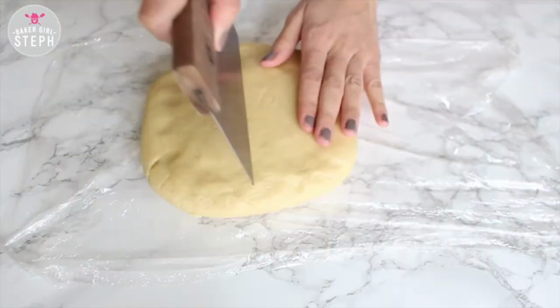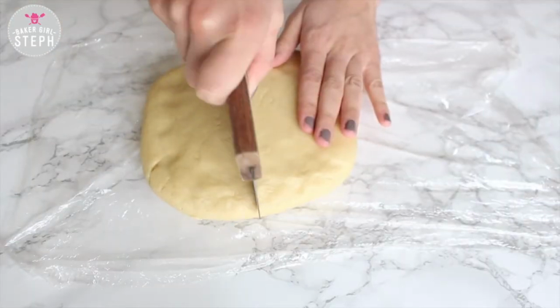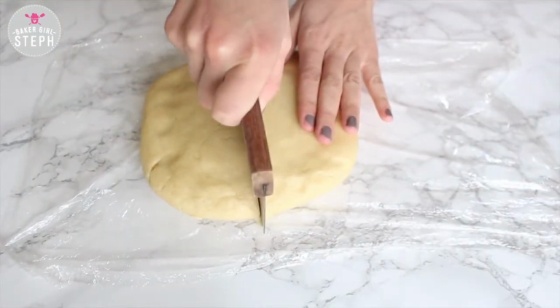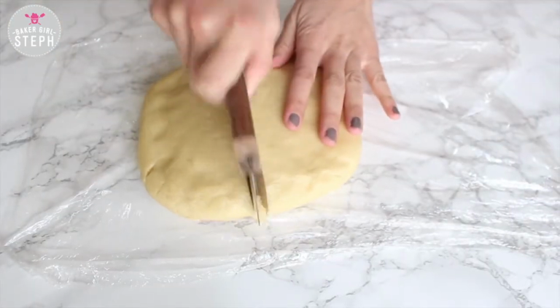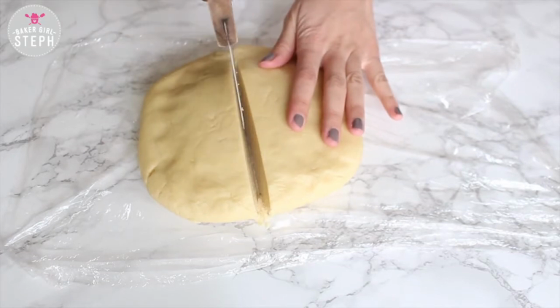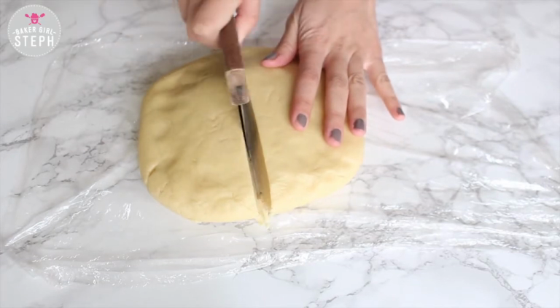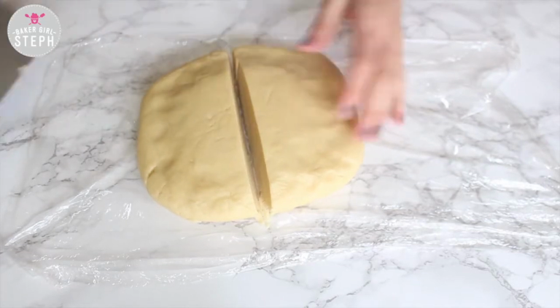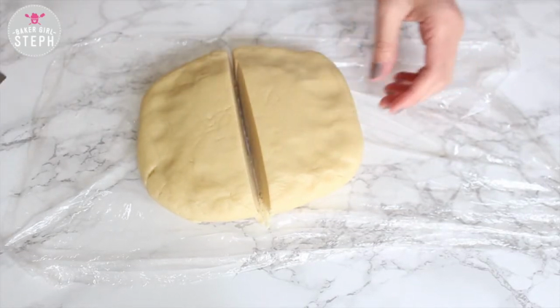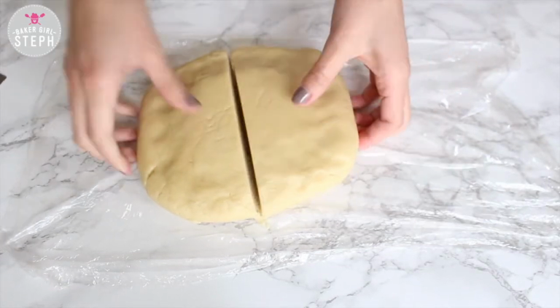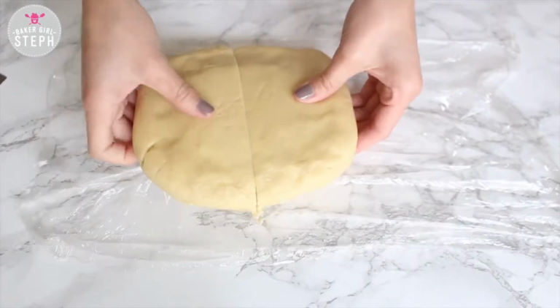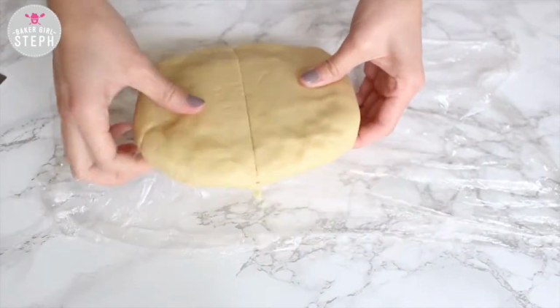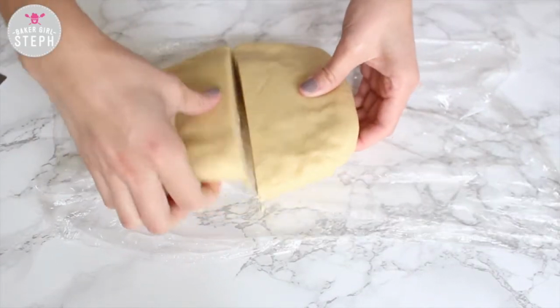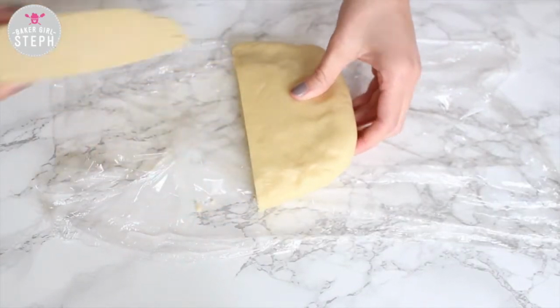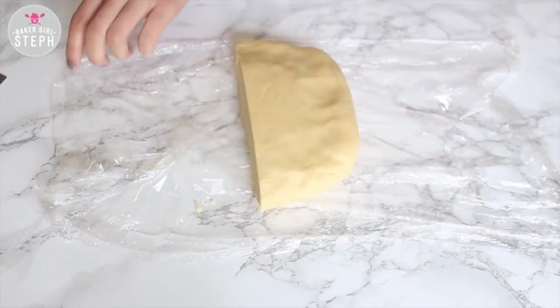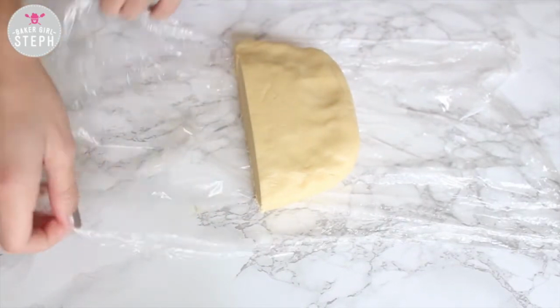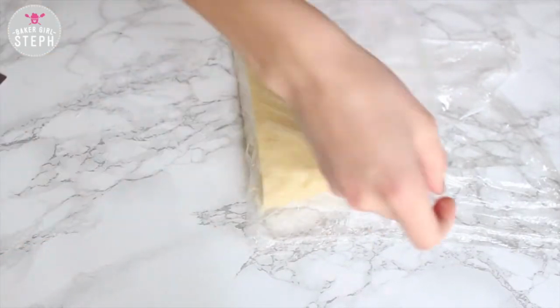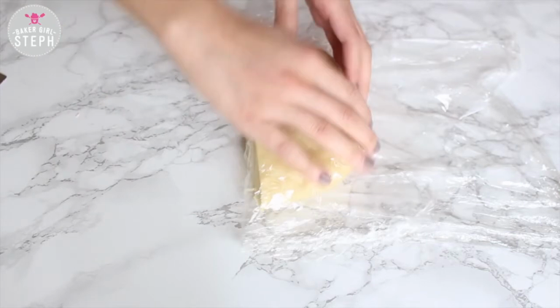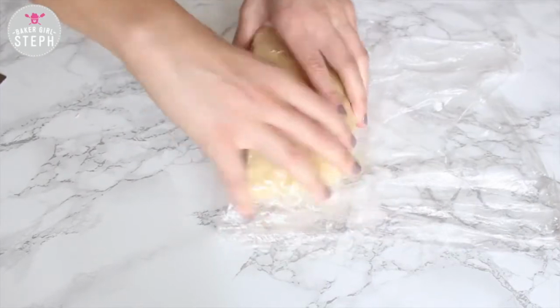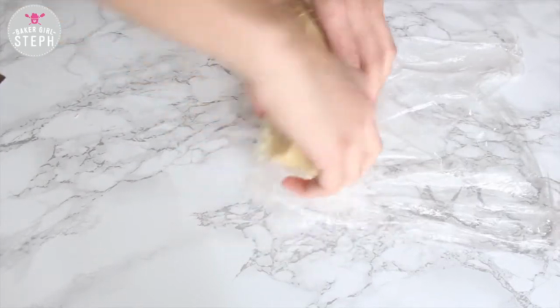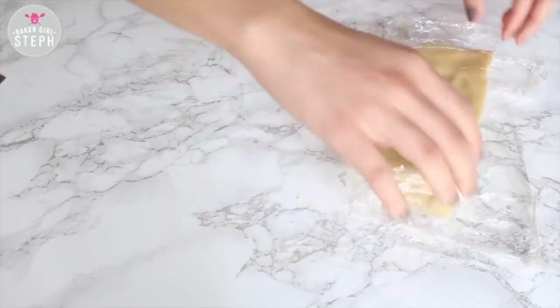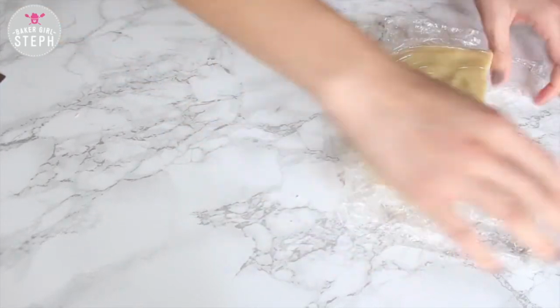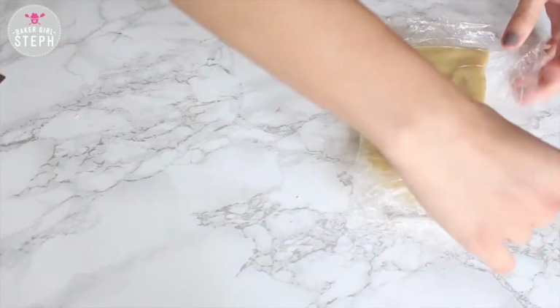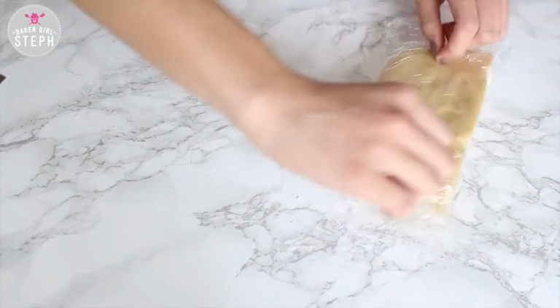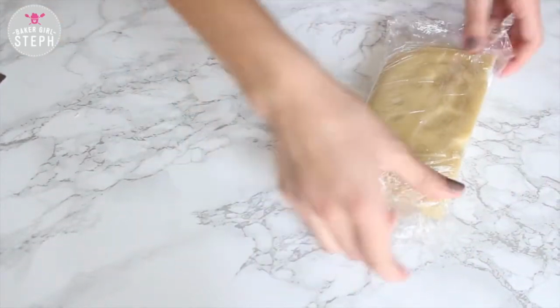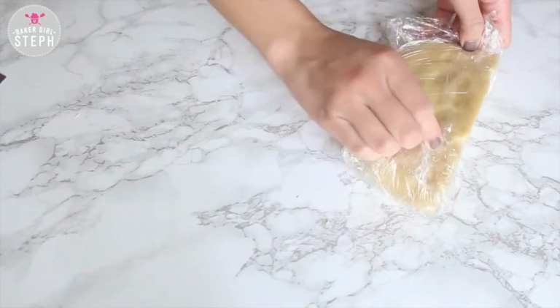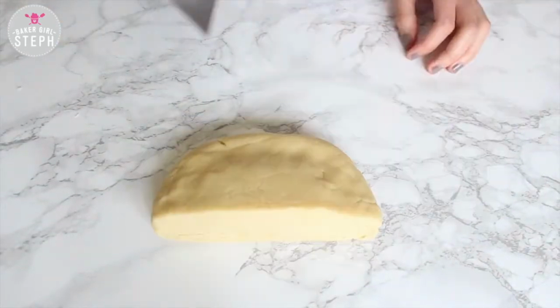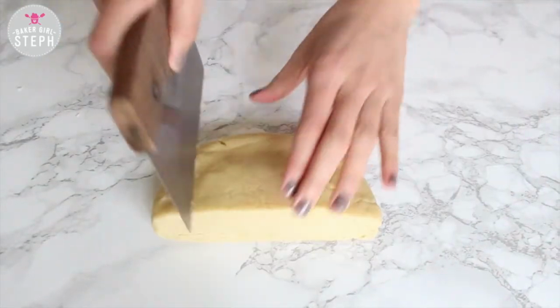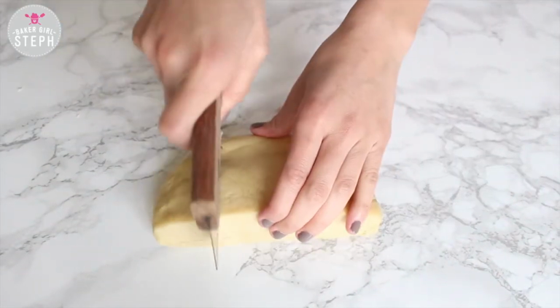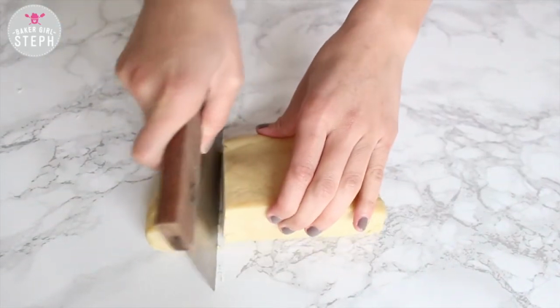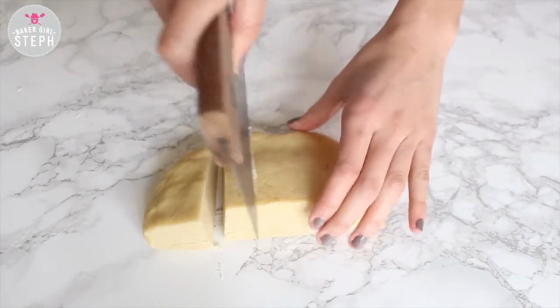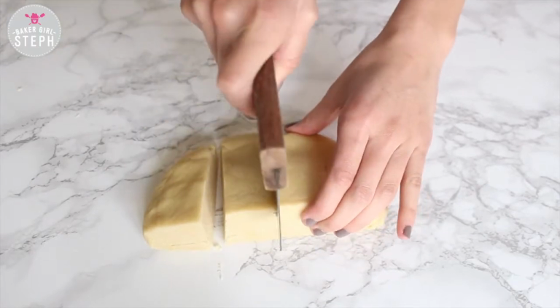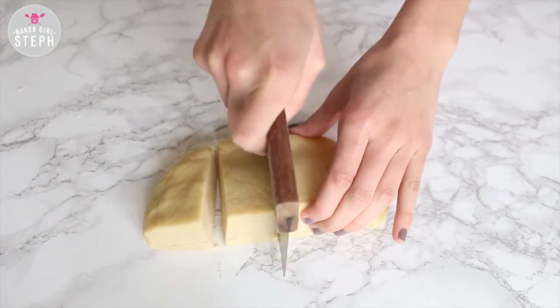Once it has chilled I'm going to split this in half. Take the other half, wrap it back up and stick it back in the fridge — you can use it for anything else or to make more. I'm taking half and cutting that into four portions.